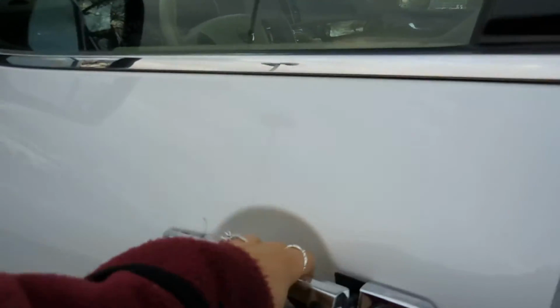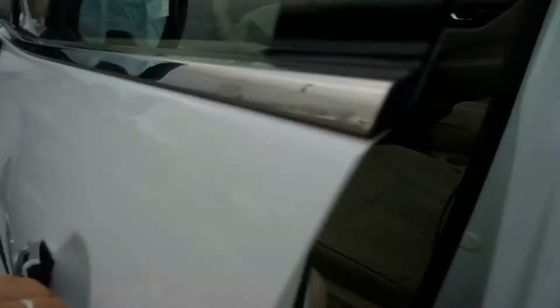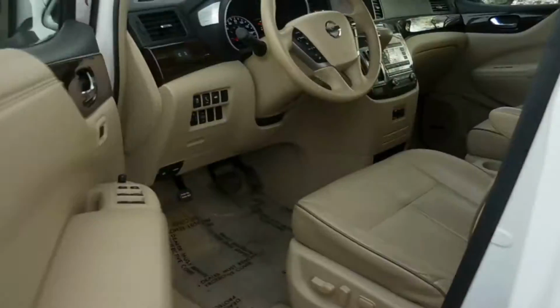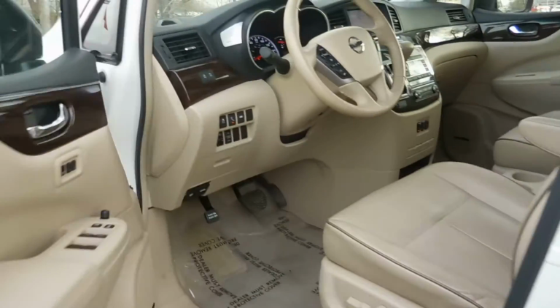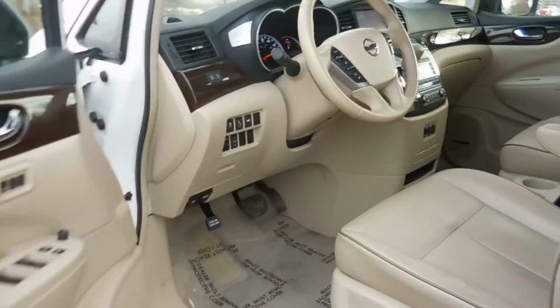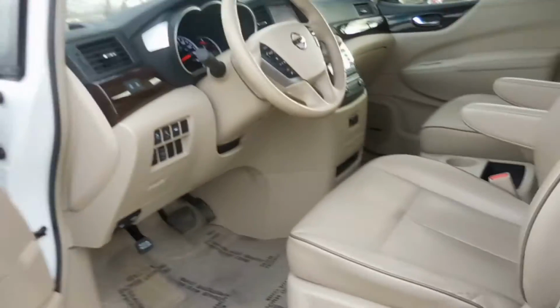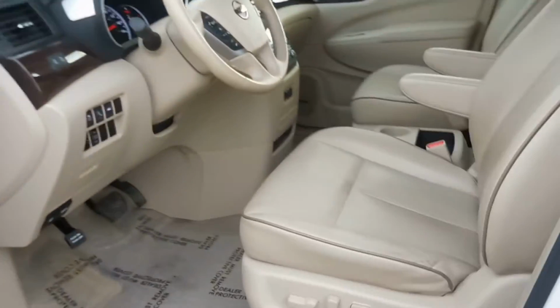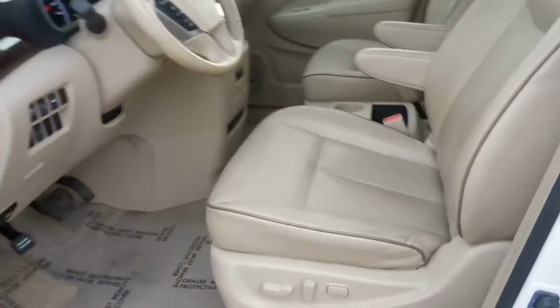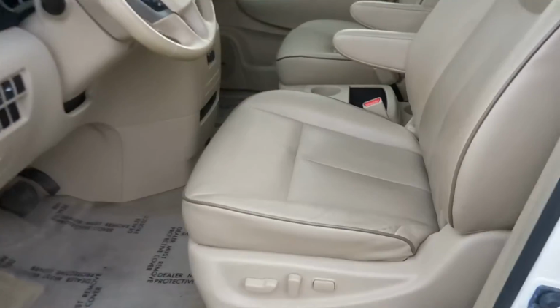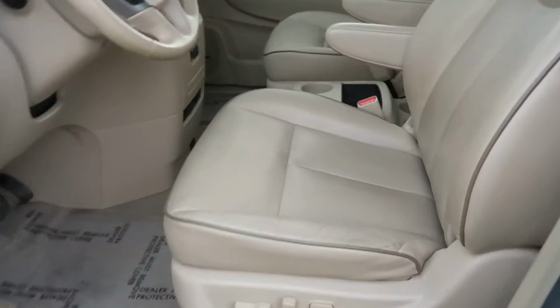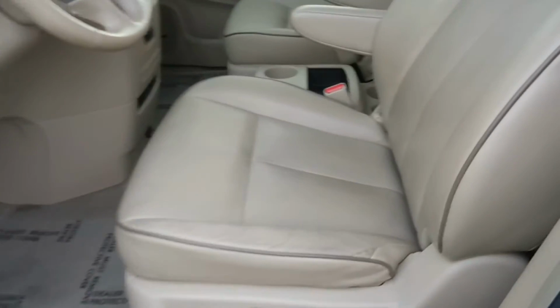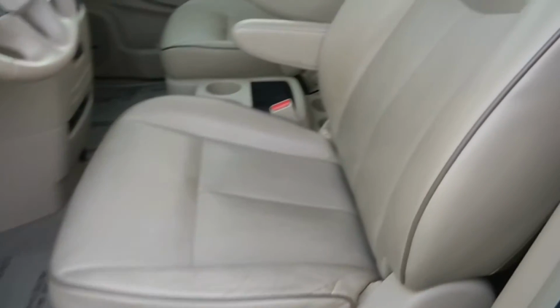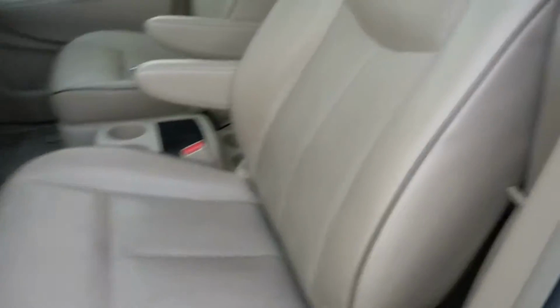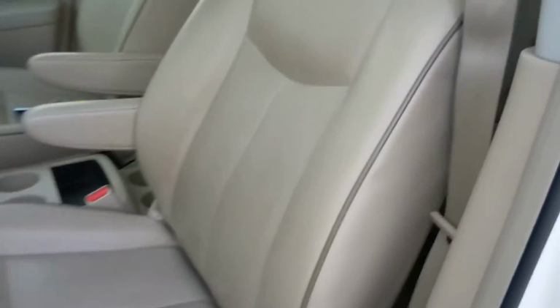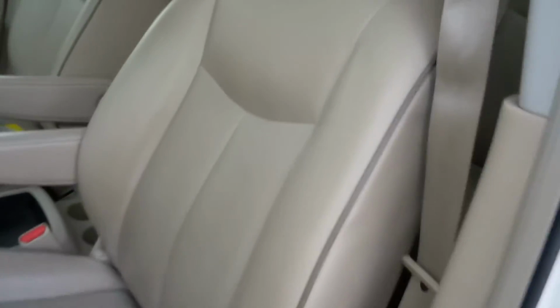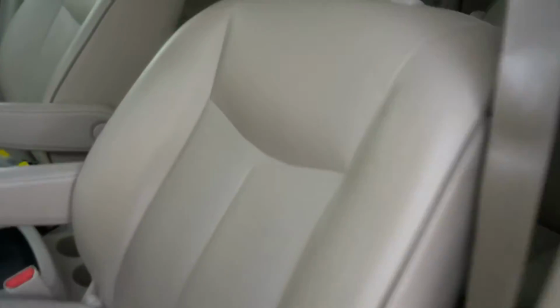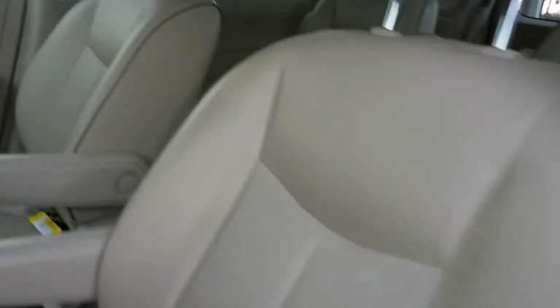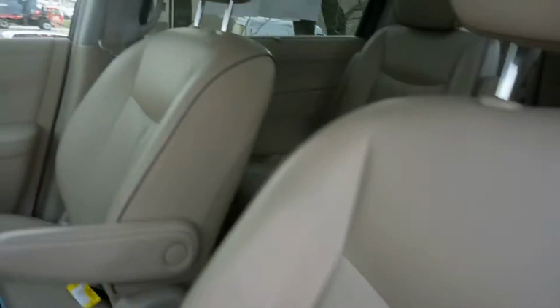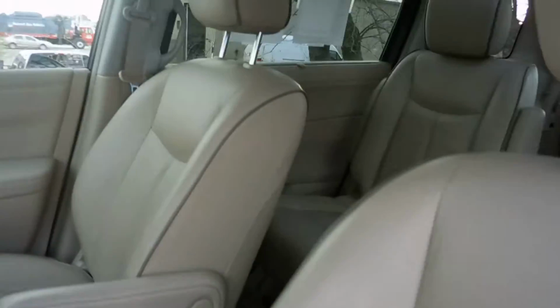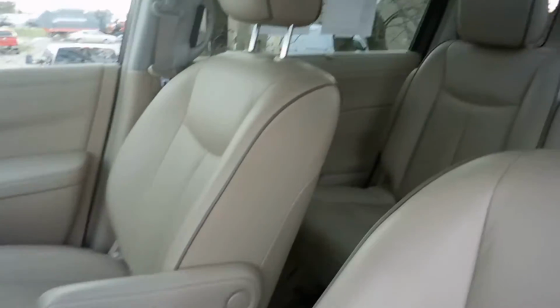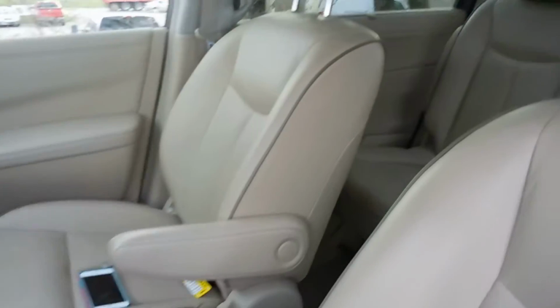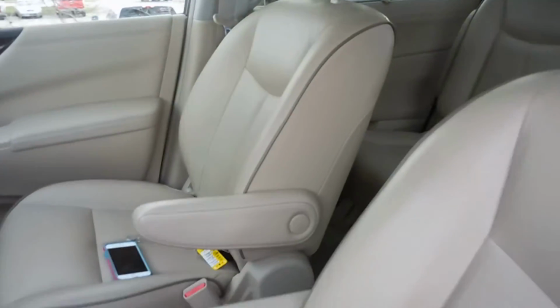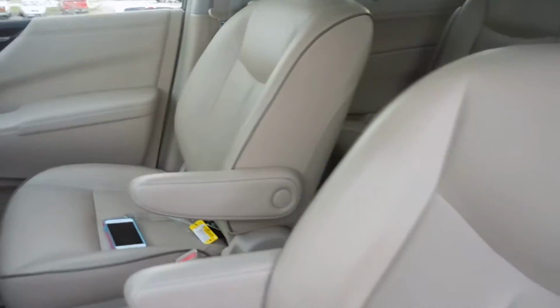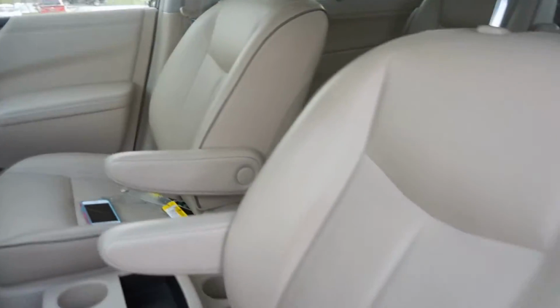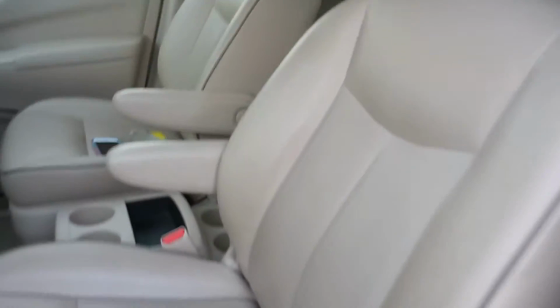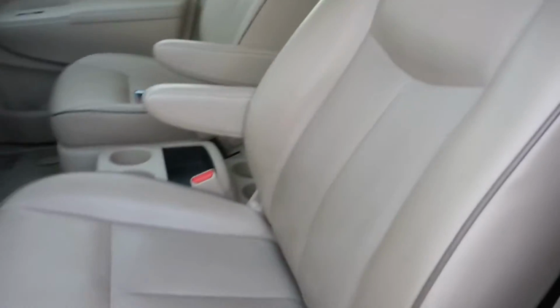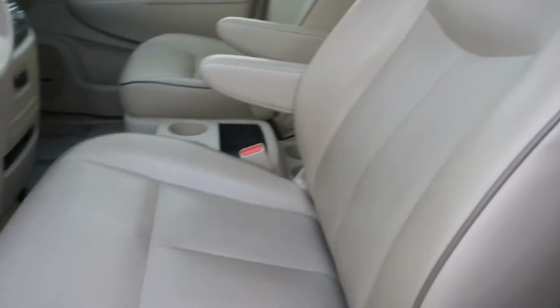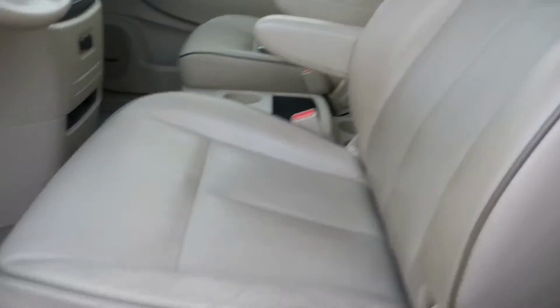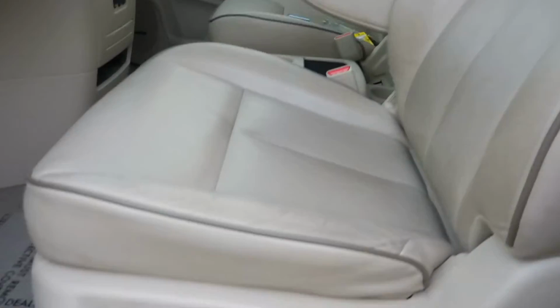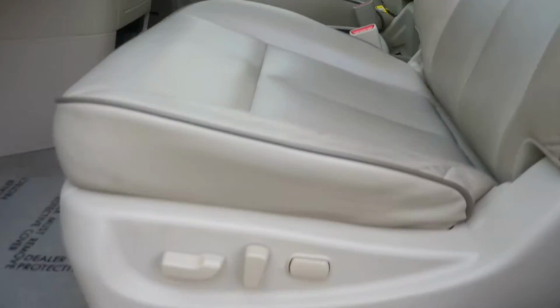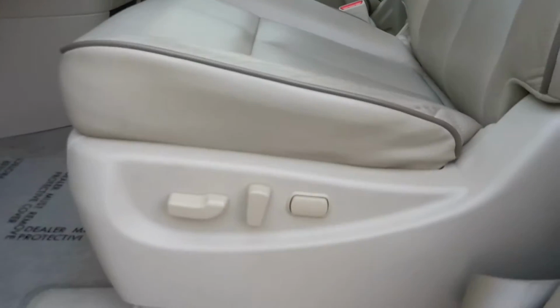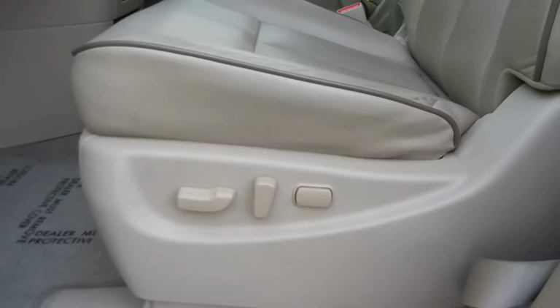In the front seat for driver and passenger, we have leather bucket-style seats. These seats are also heated and power adjustable.